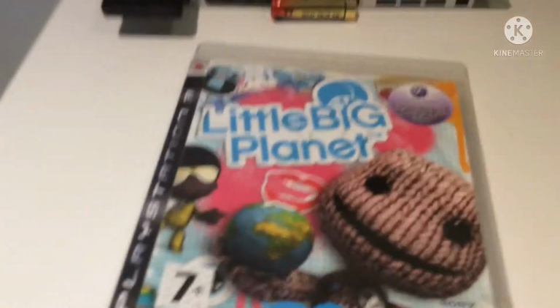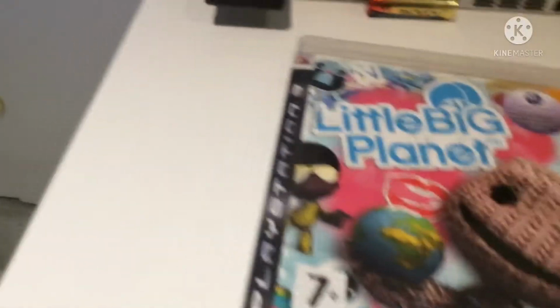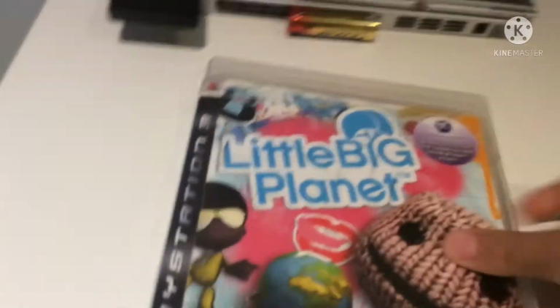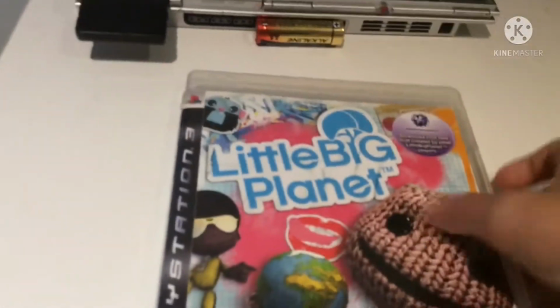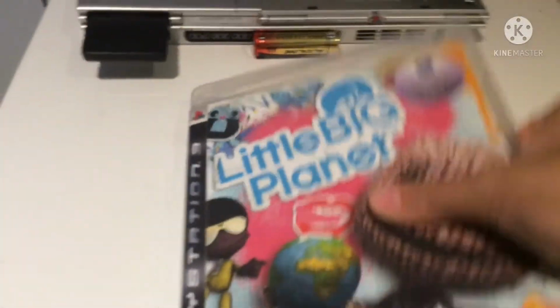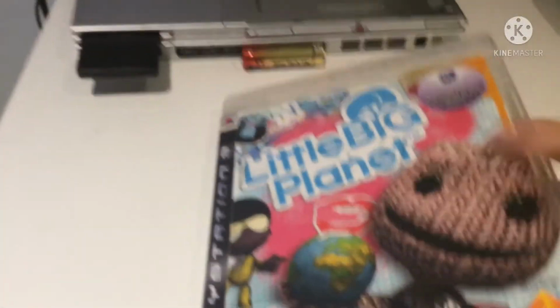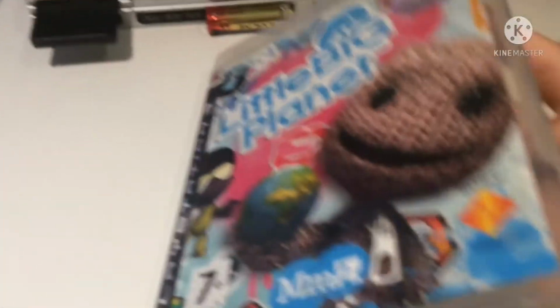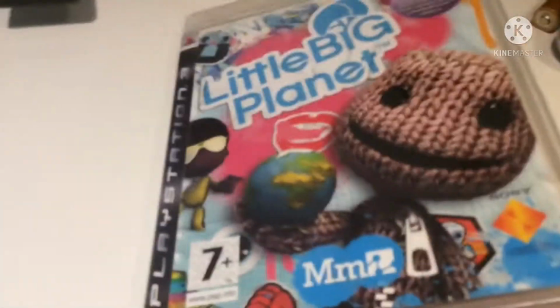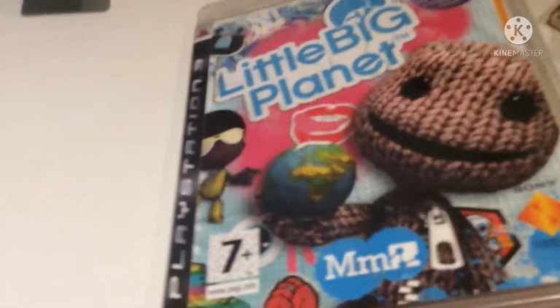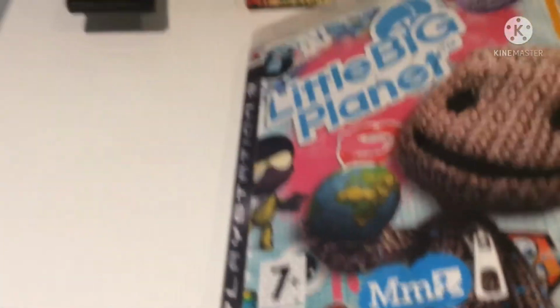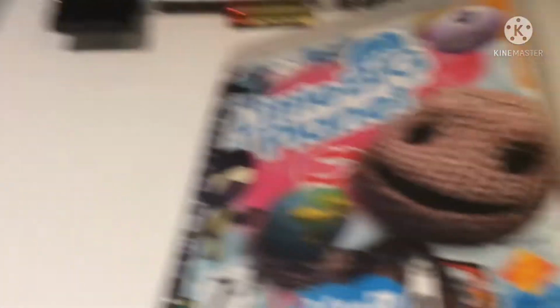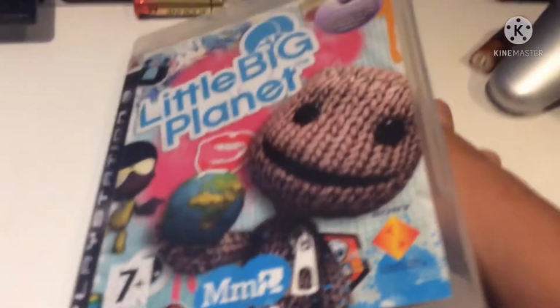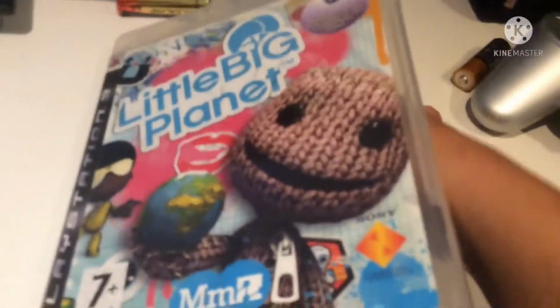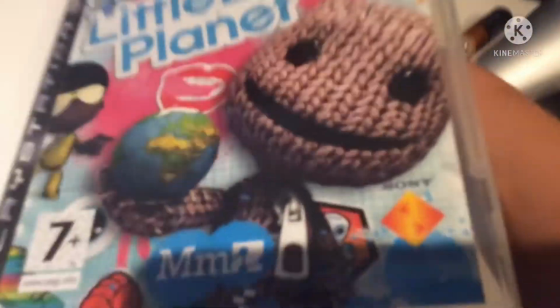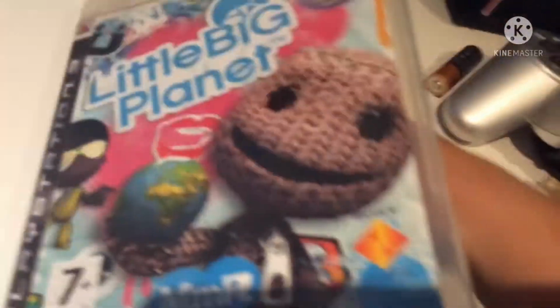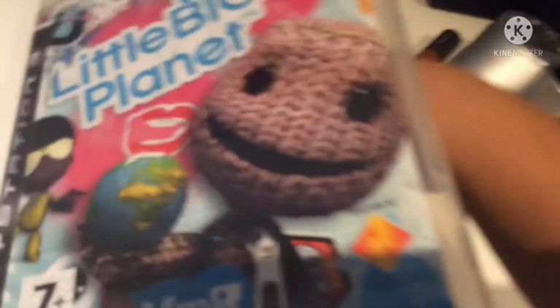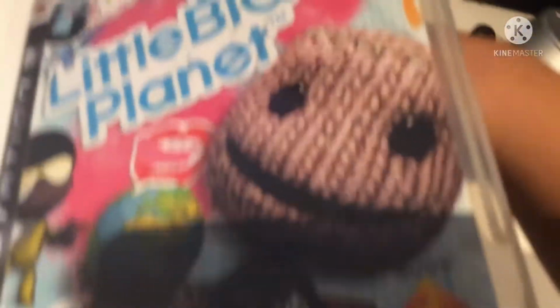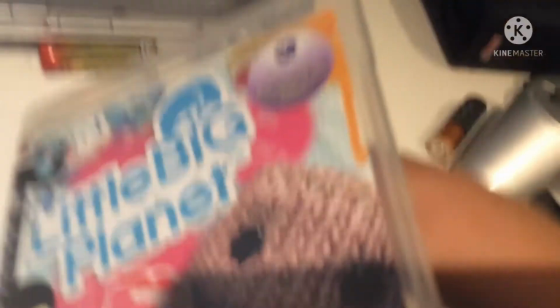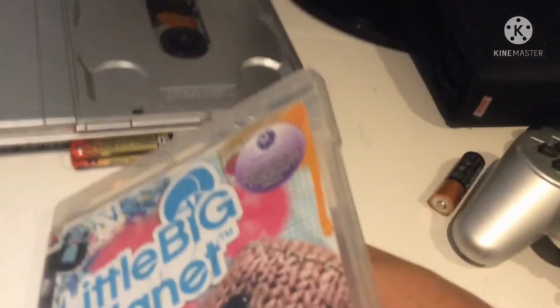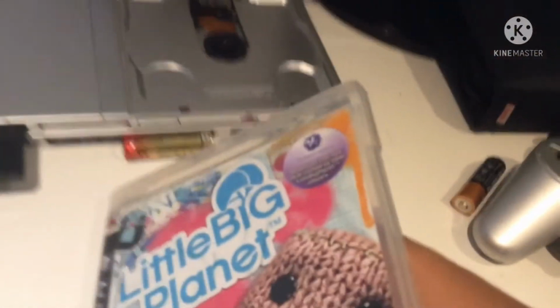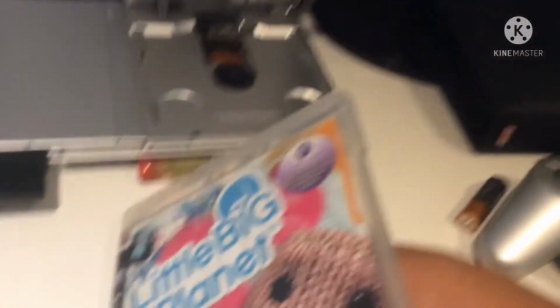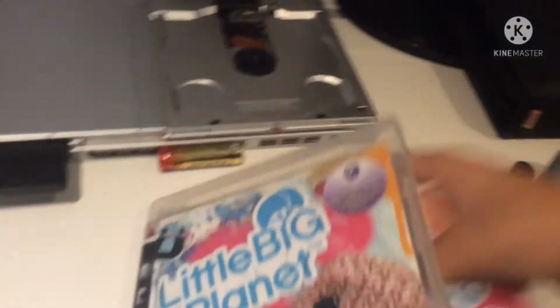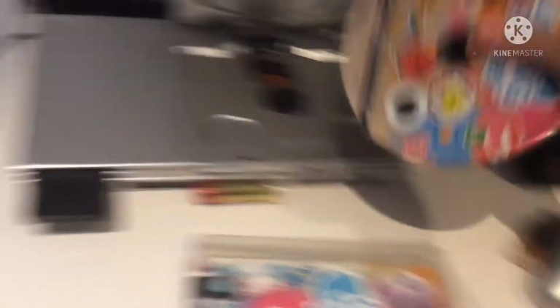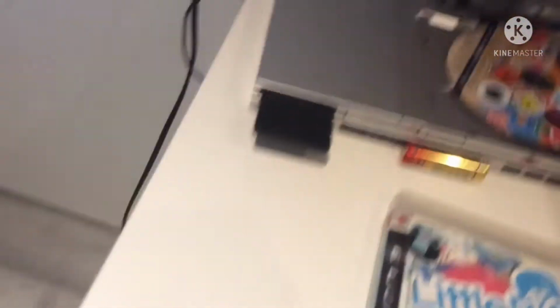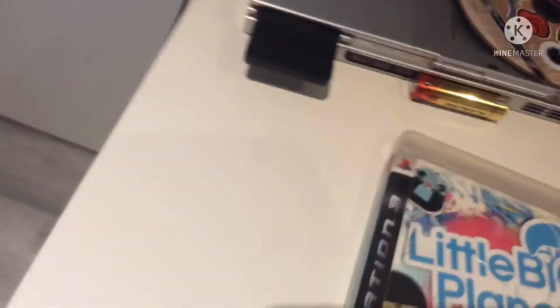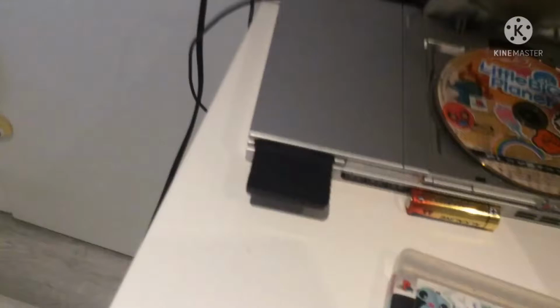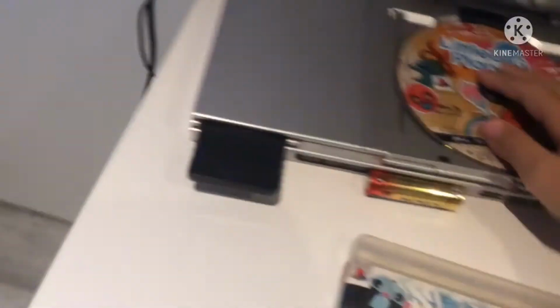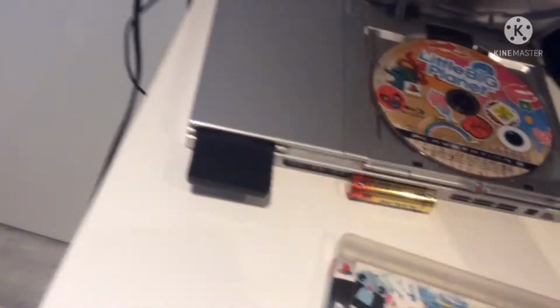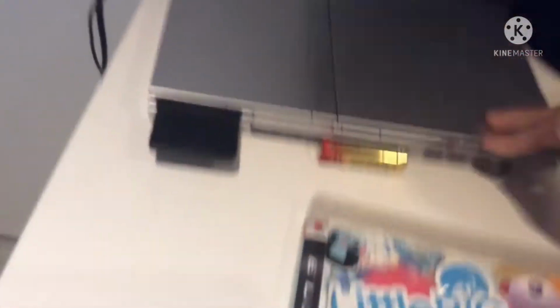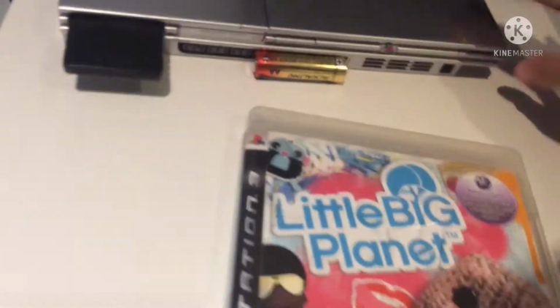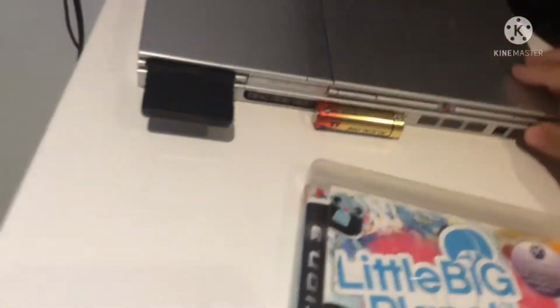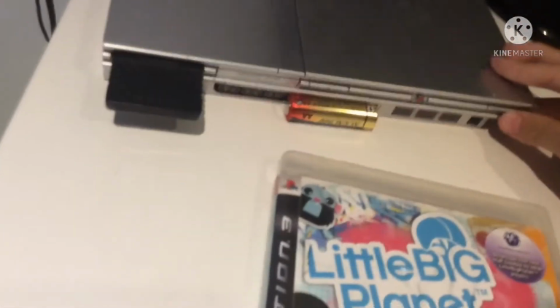Alright, here's Sackboy in the front cover, he's cute, but he's not going to be cute when he's in the PS2. Let's get this baby on.